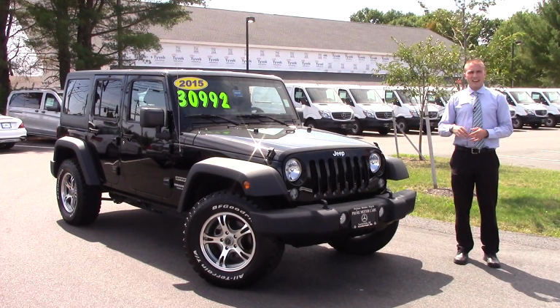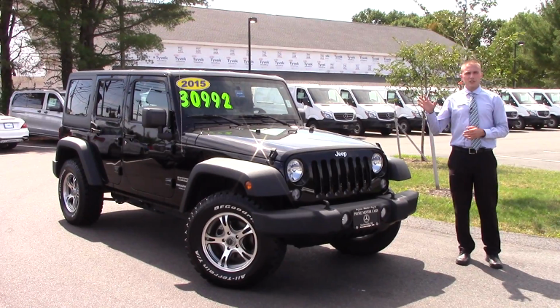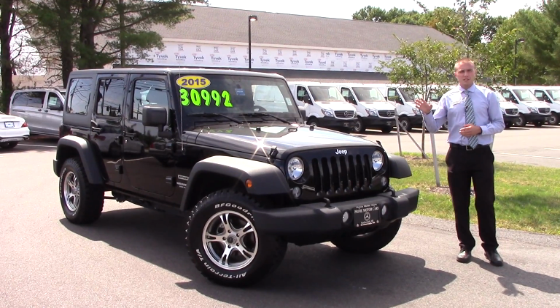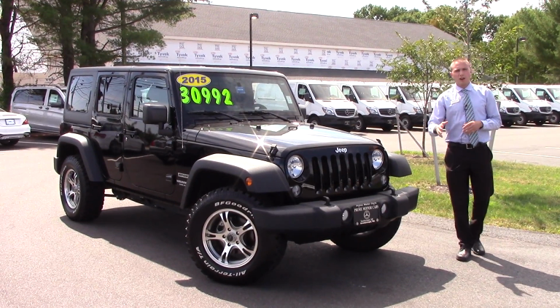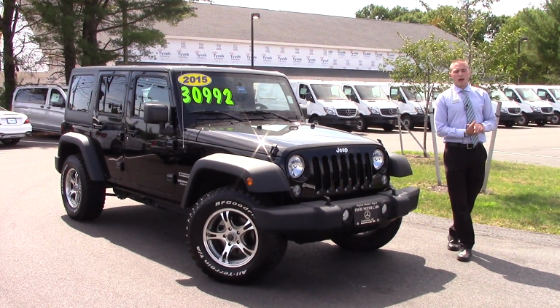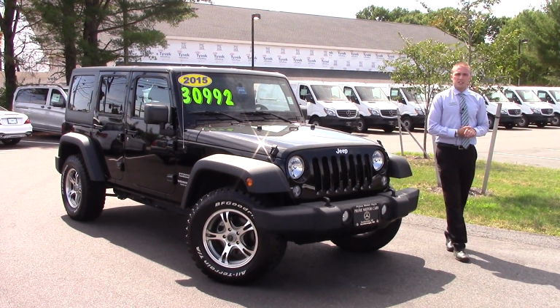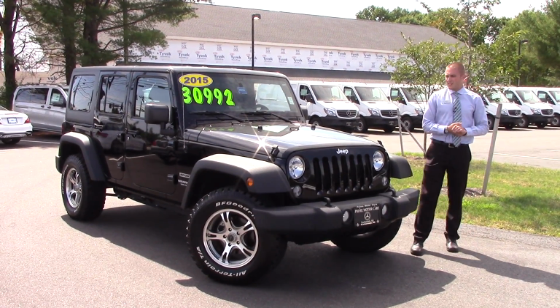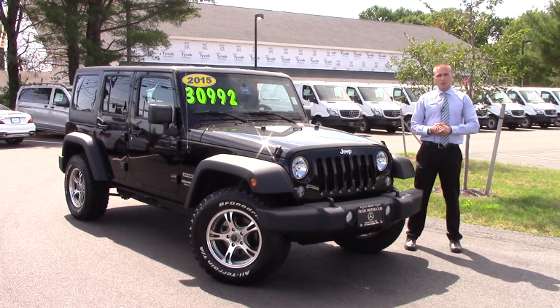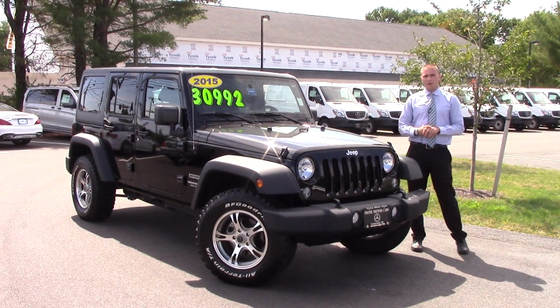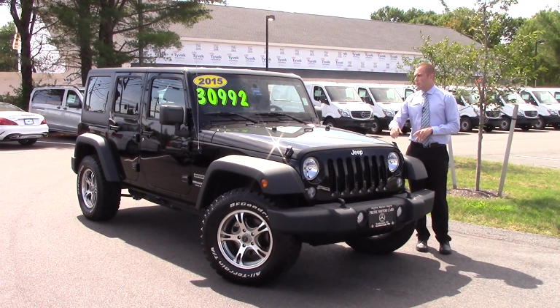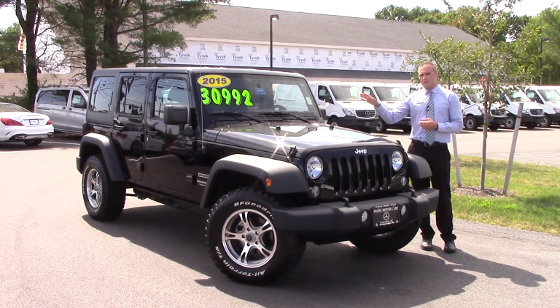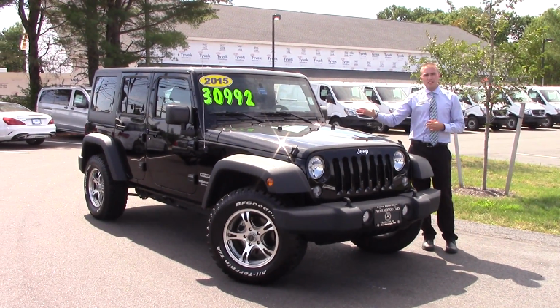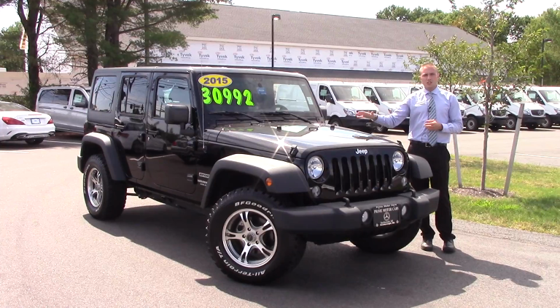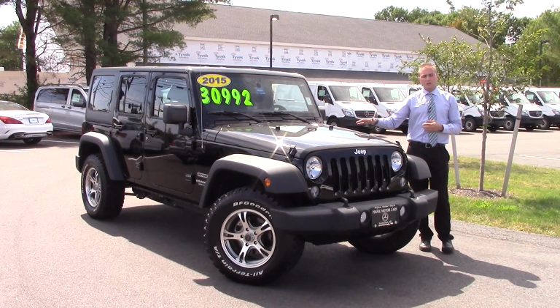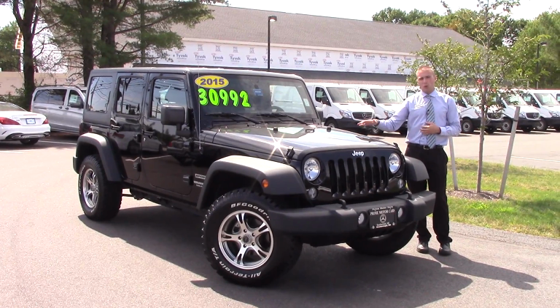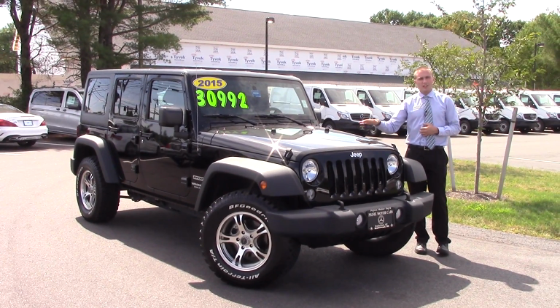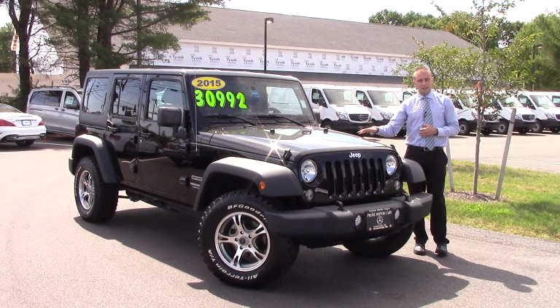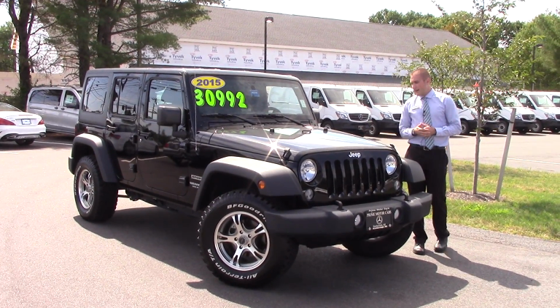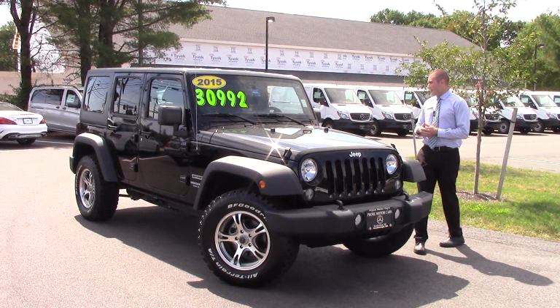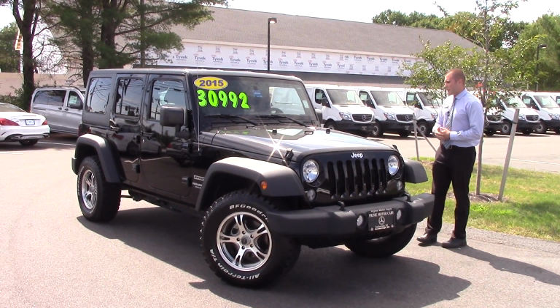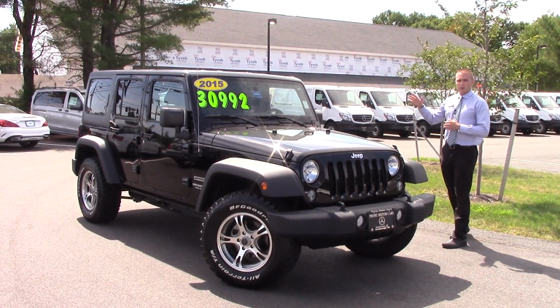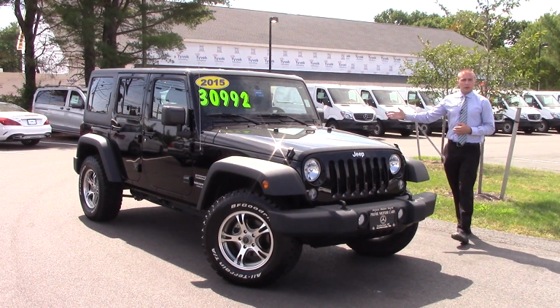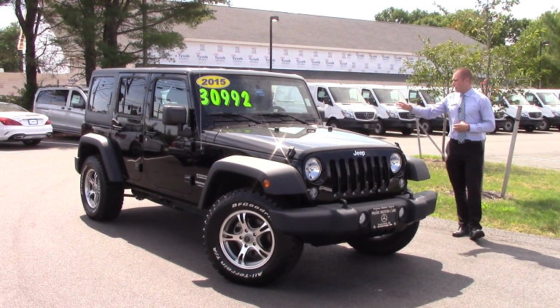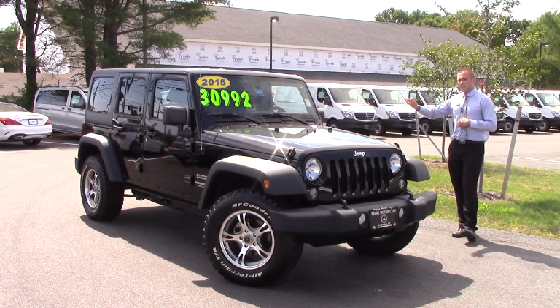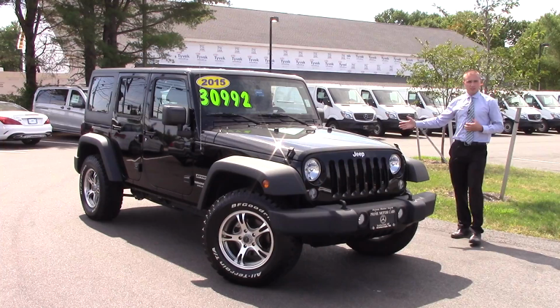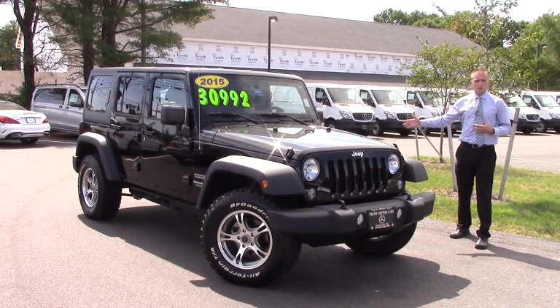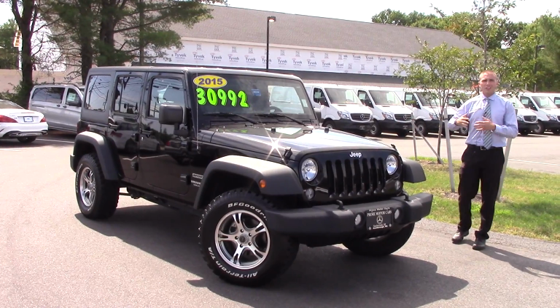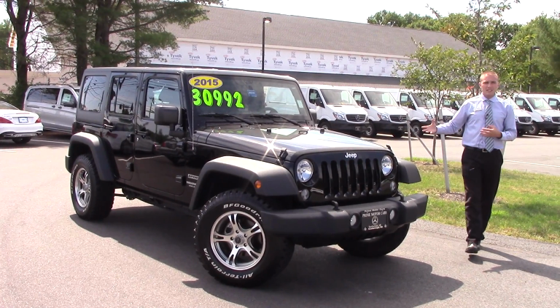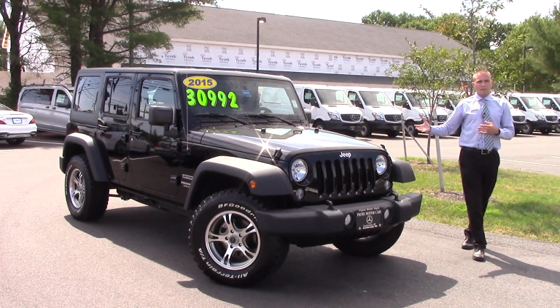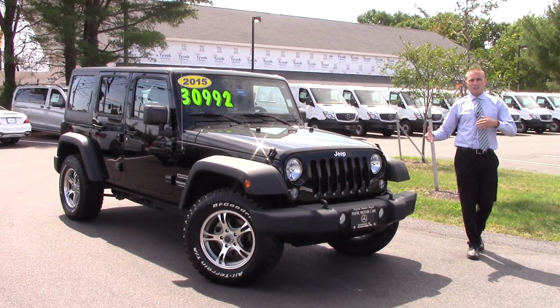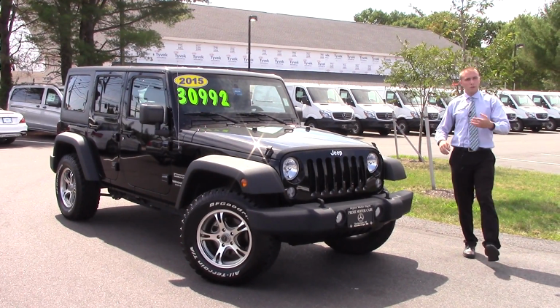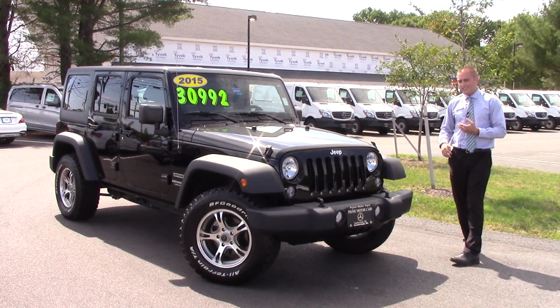Hi there Joe, this is Bill Carr from Prime Mercedes-Benz in Scarborough with my 2015 Jeep Wrangler Sport Unlimited. Now being that it's unlimited, as you all probably already know, that makes it a four door so you've got plenty of space in the back — you've got the full back seat.